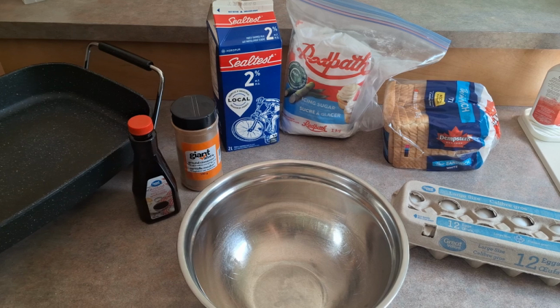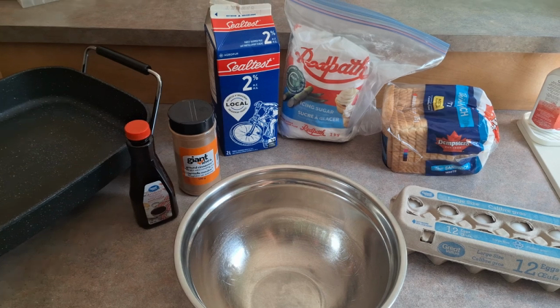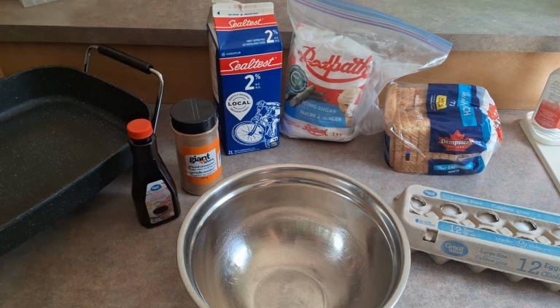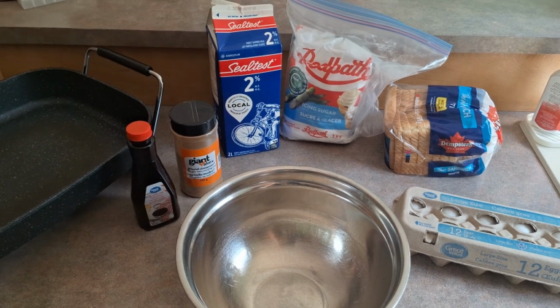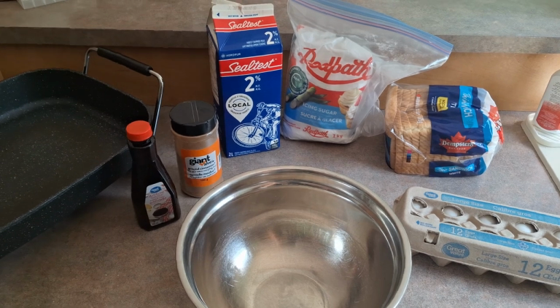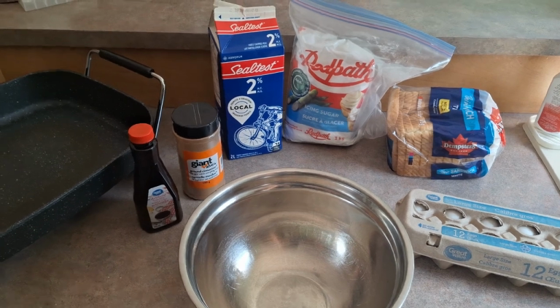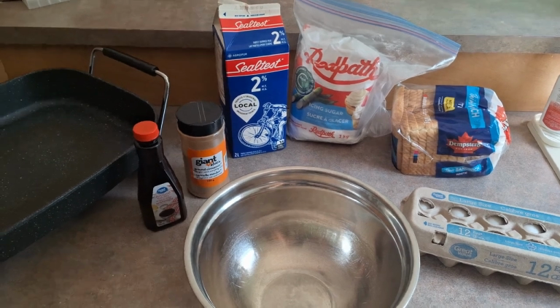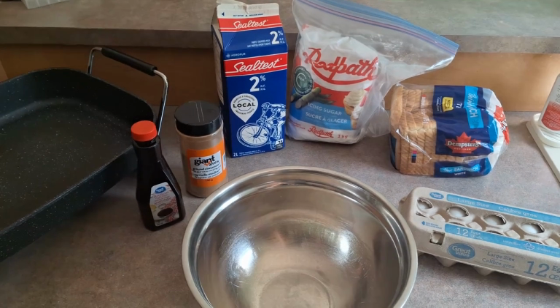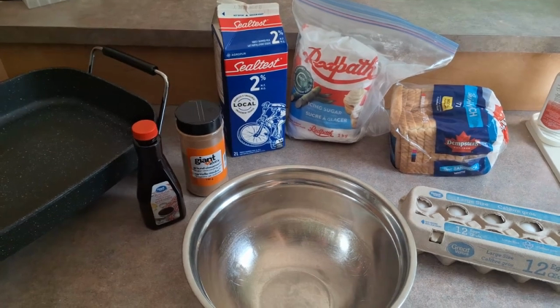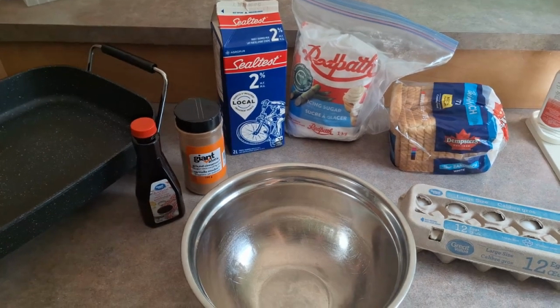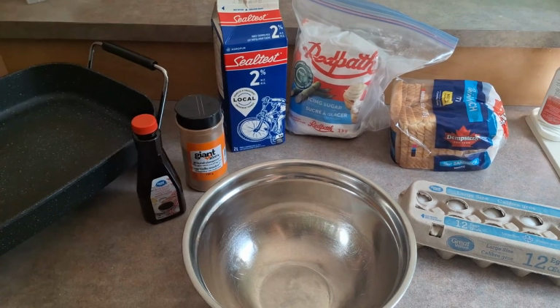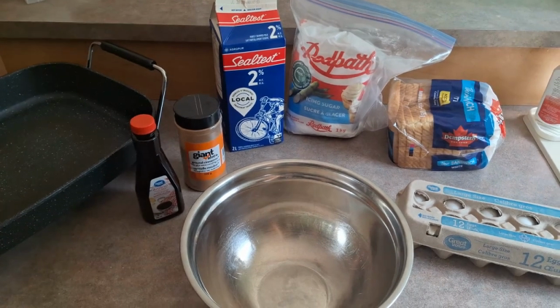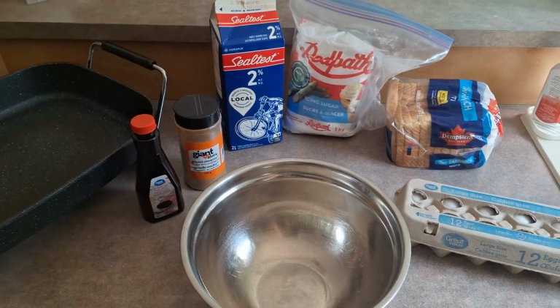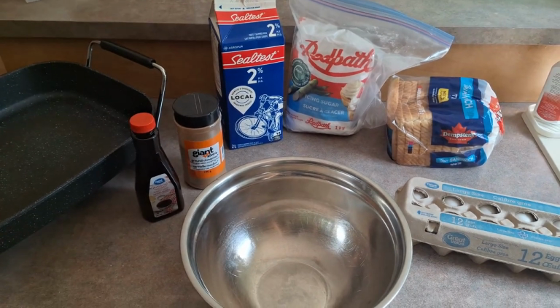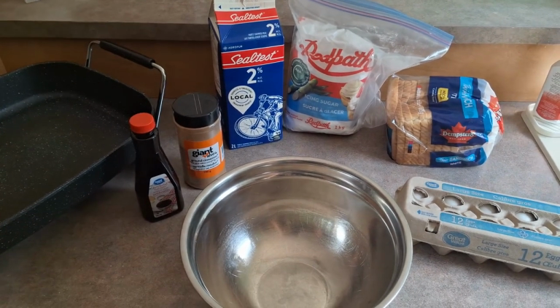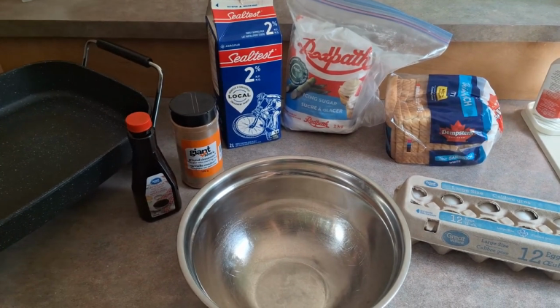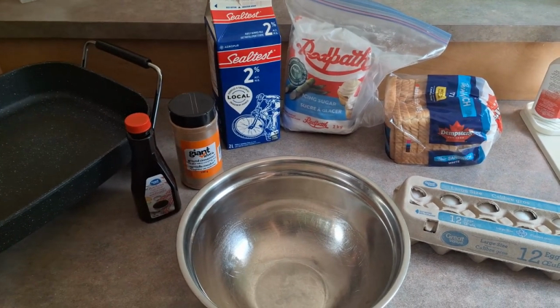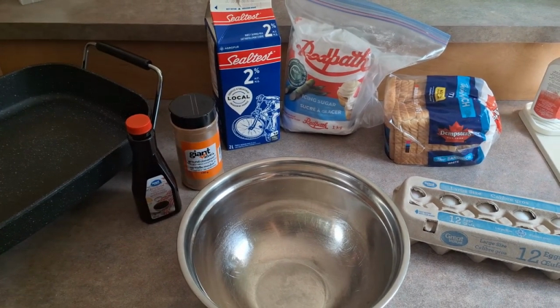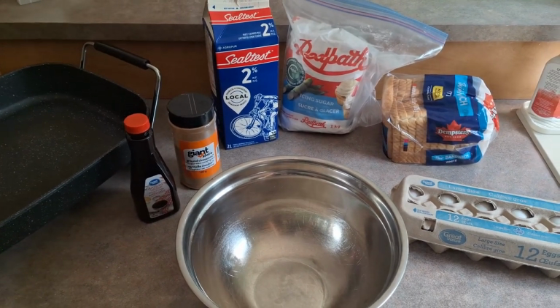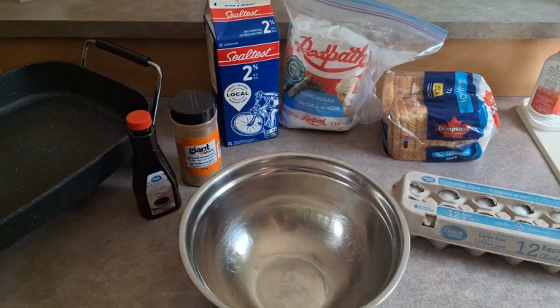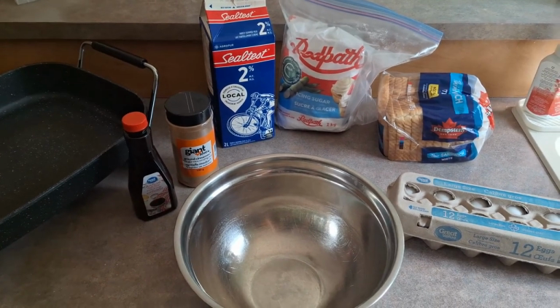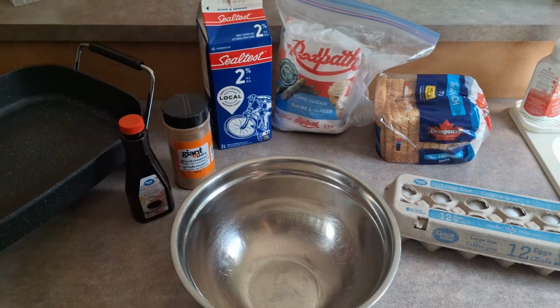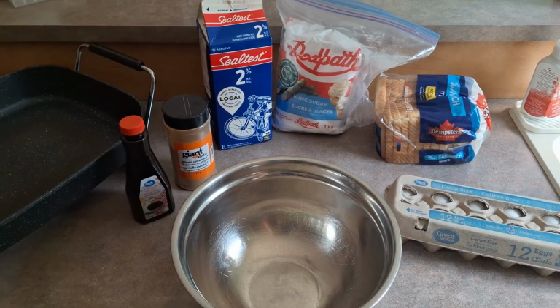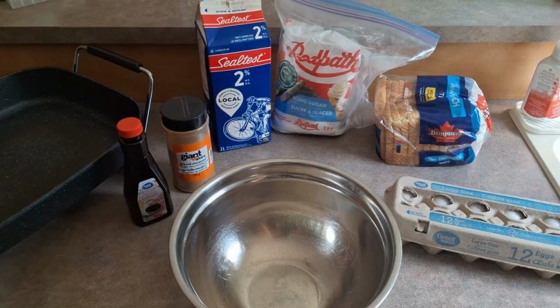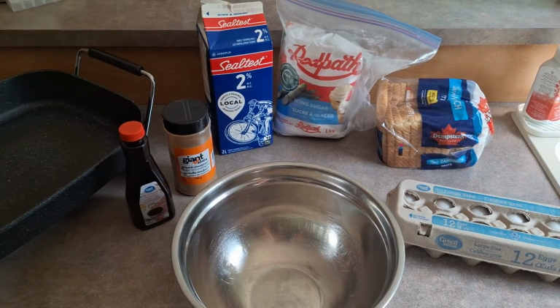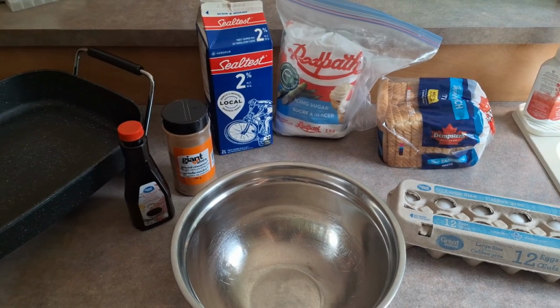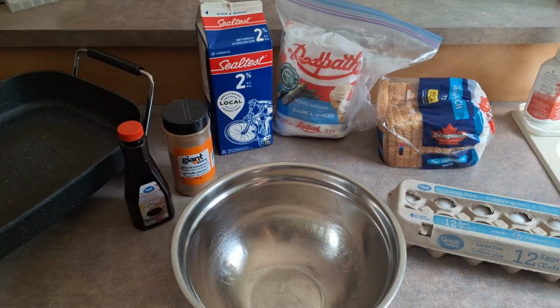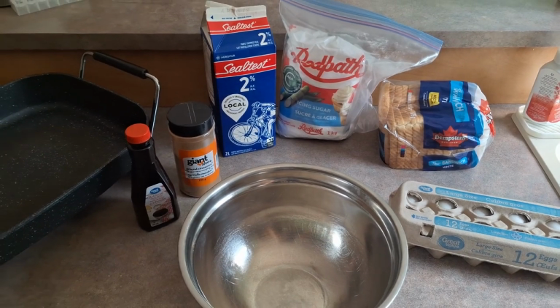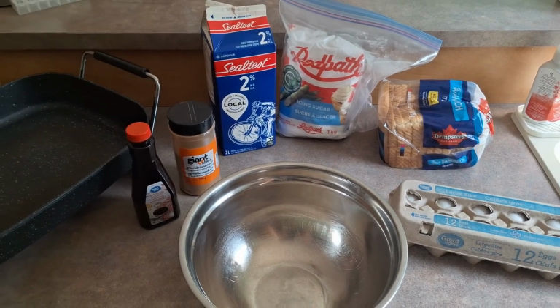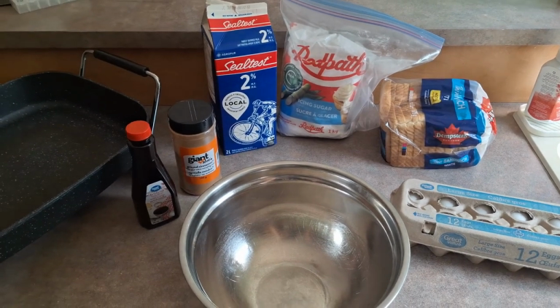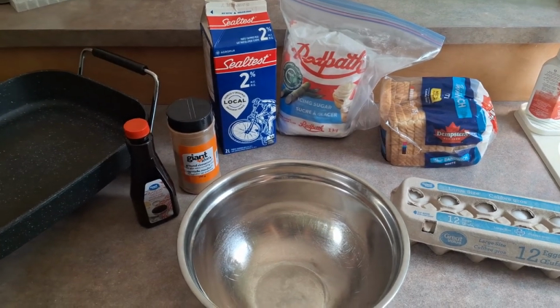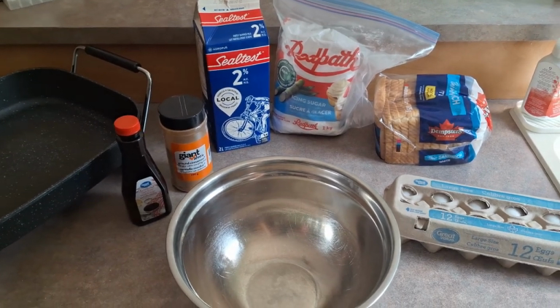What's up everyone? Today we are going to be making some French toast. This is a super easy and simple recipe, but it is going to be delicious.